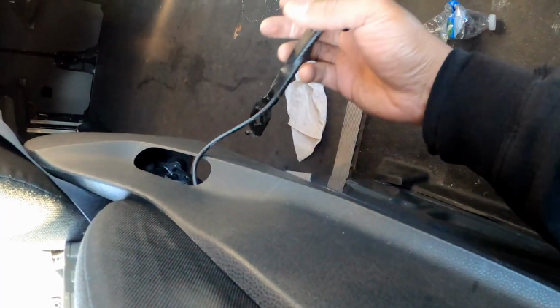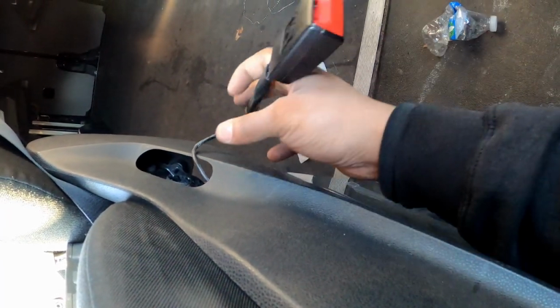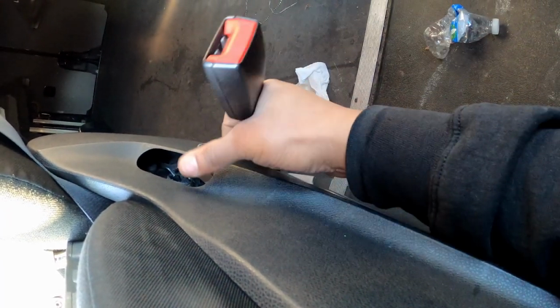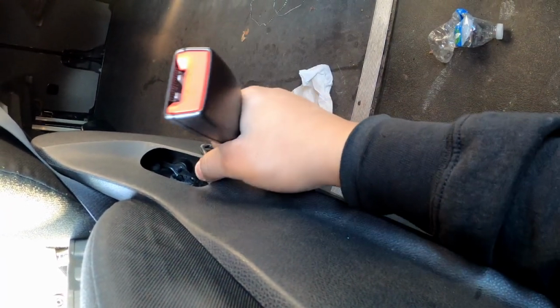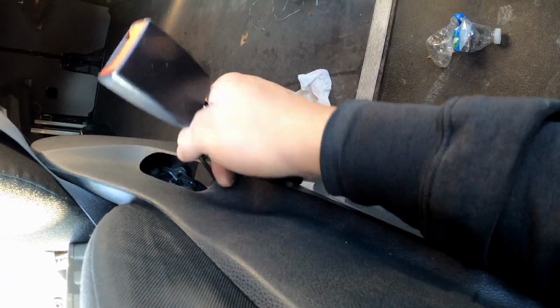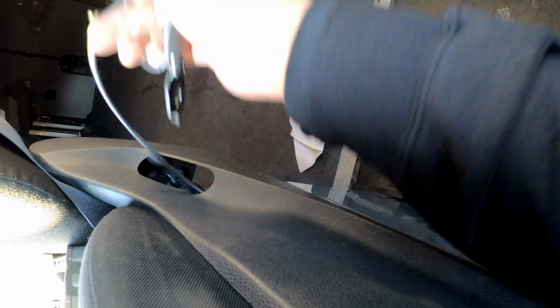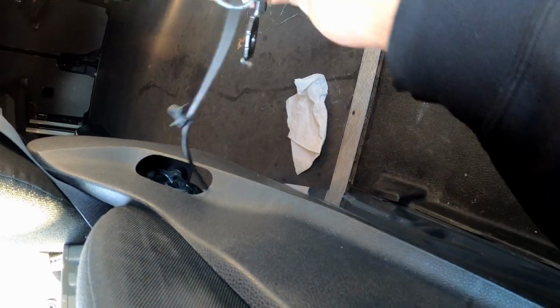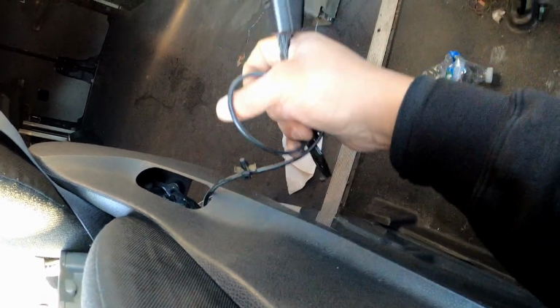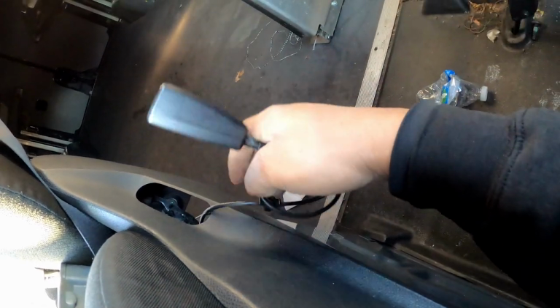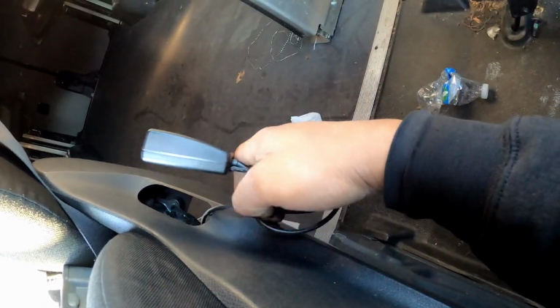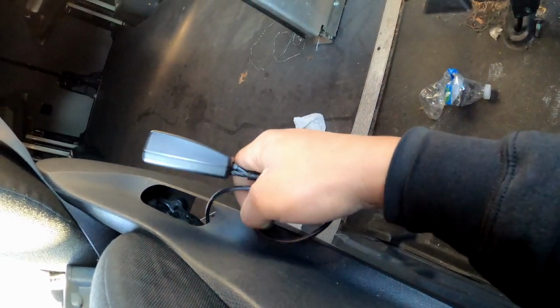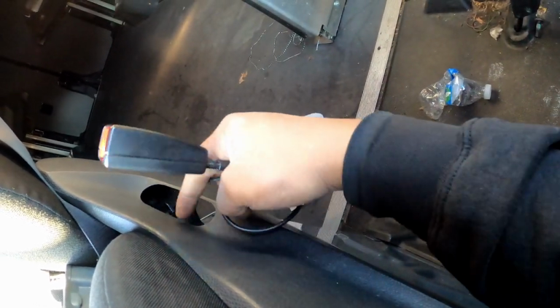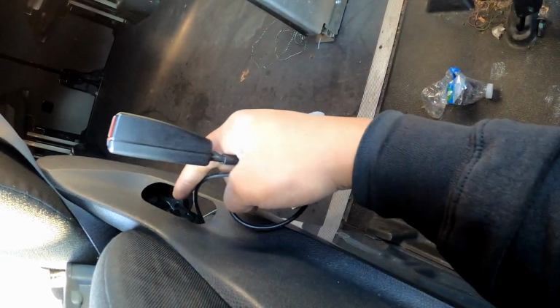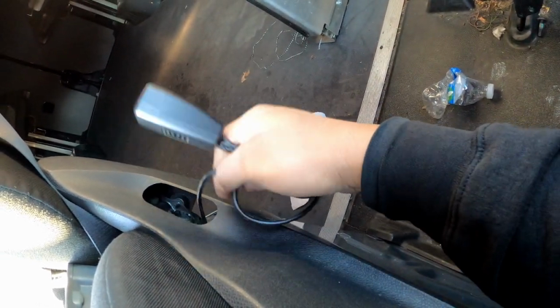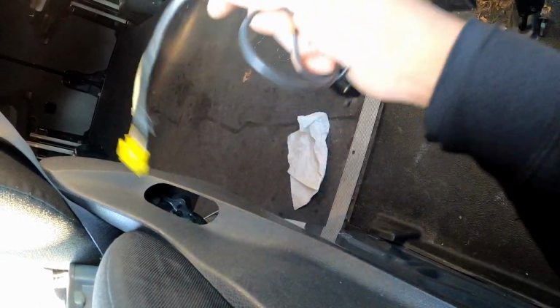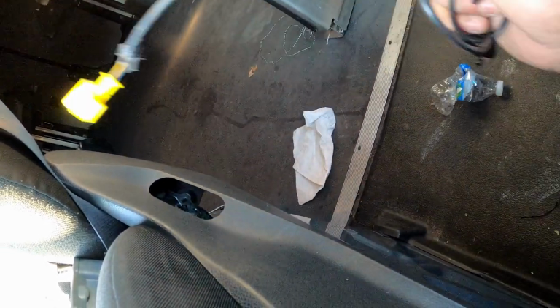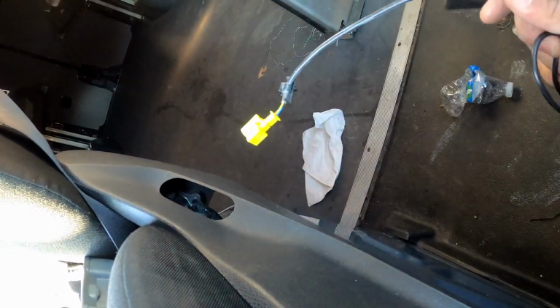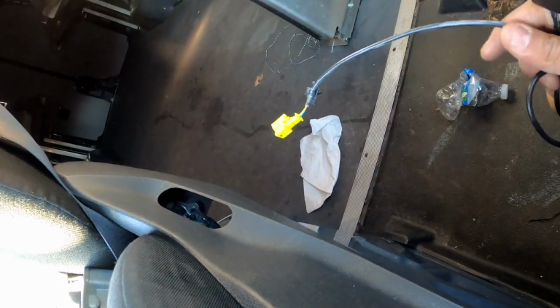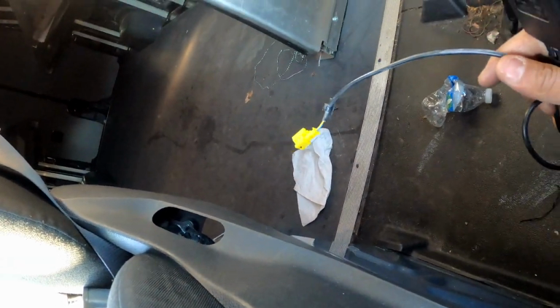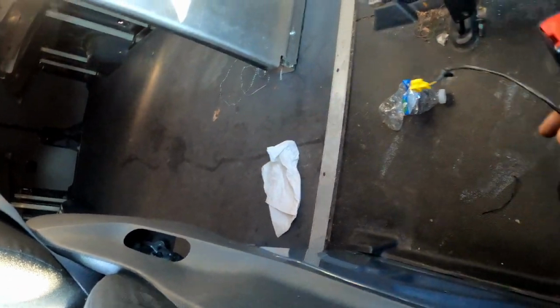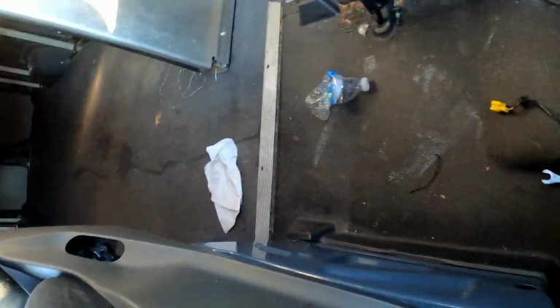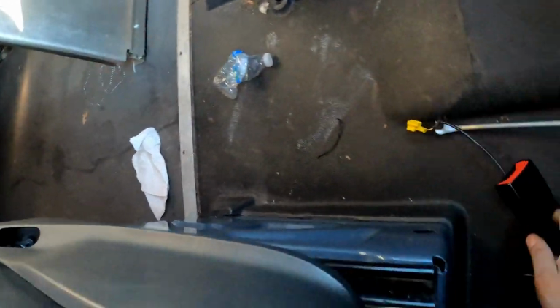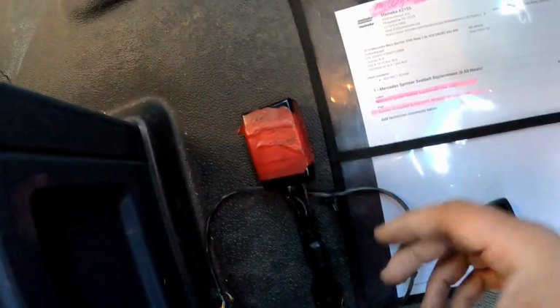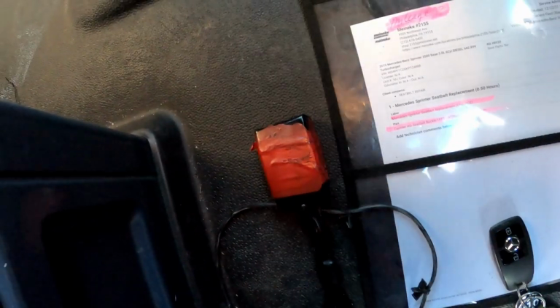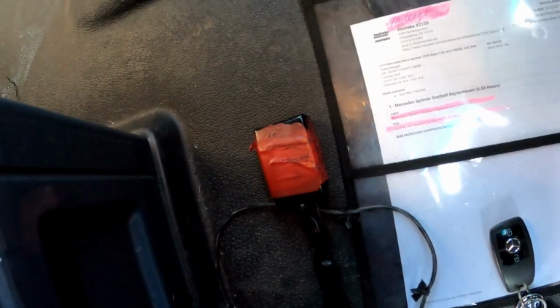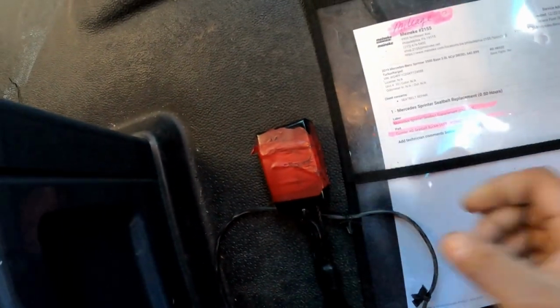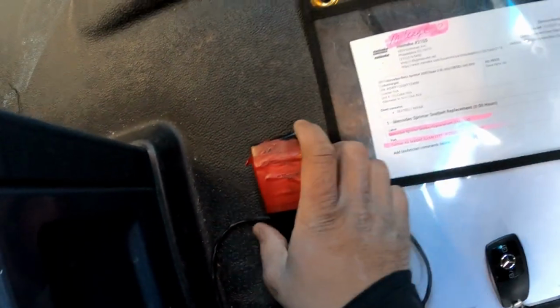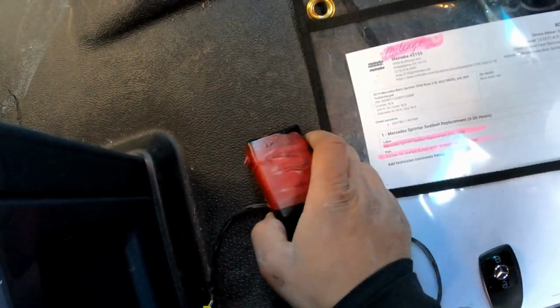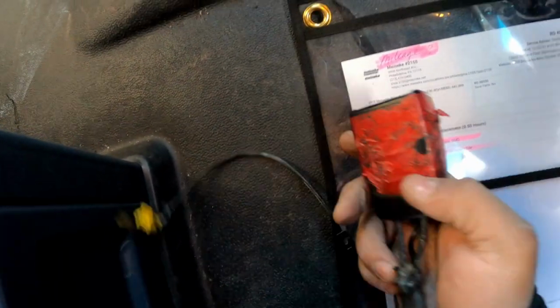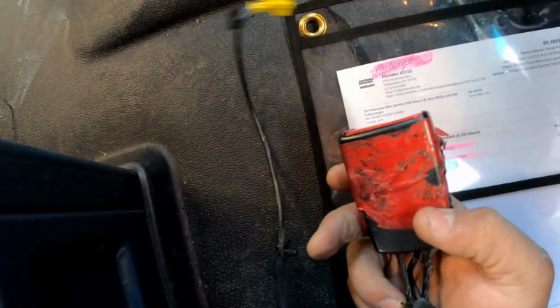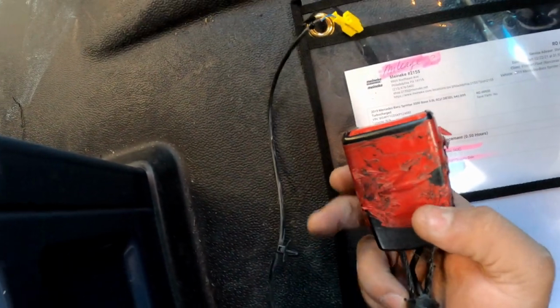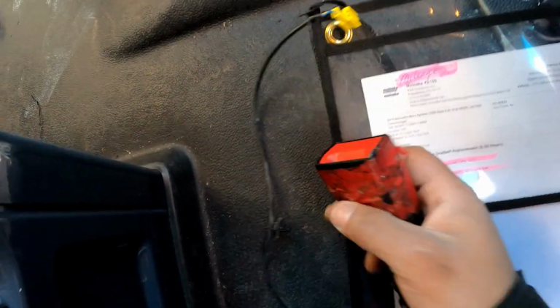Once you get all the clips out from underneath, you just pull it up through here to this little pocket and it comes out just like that.